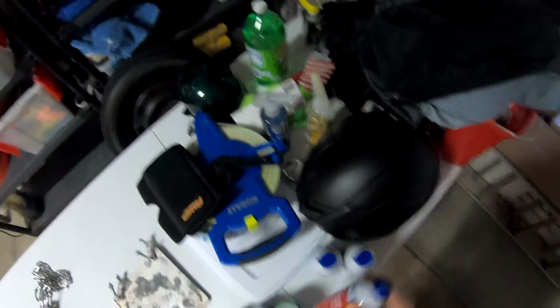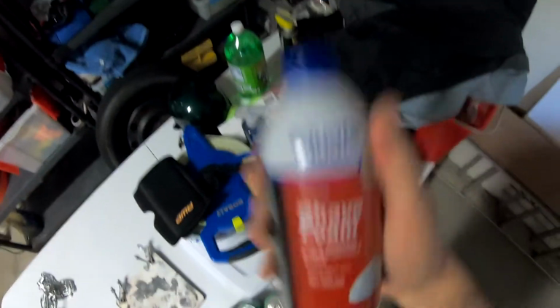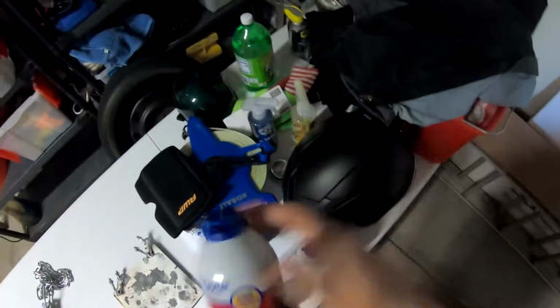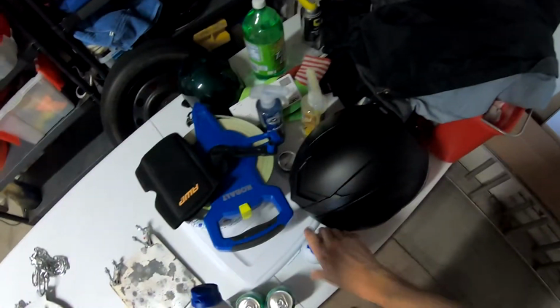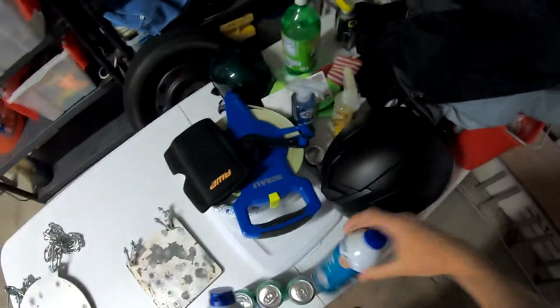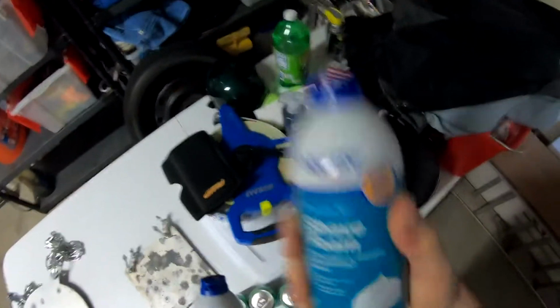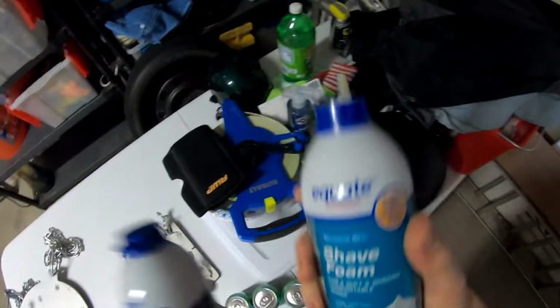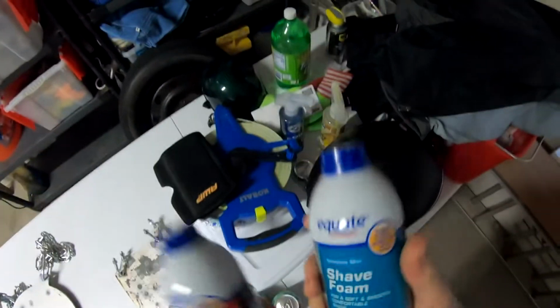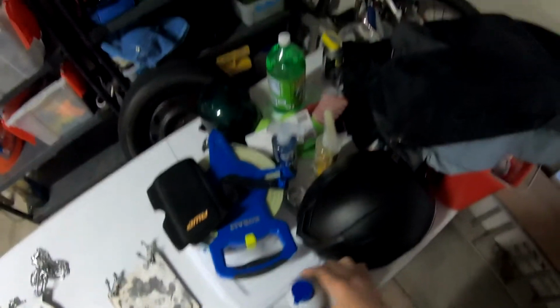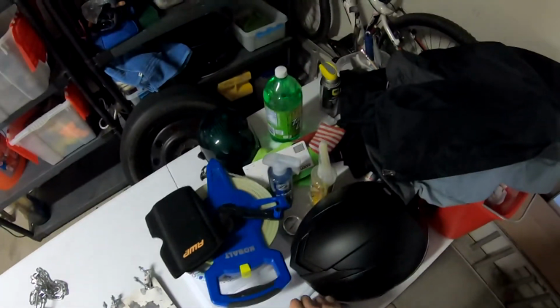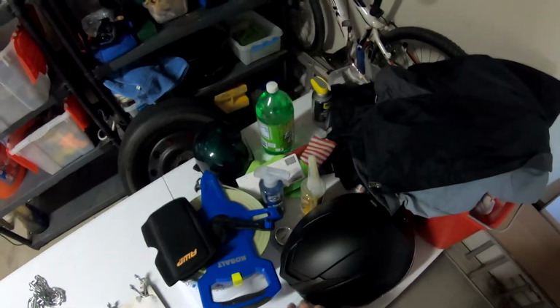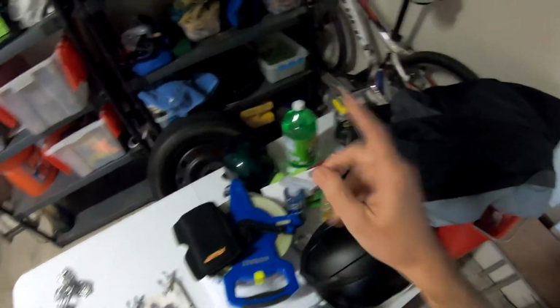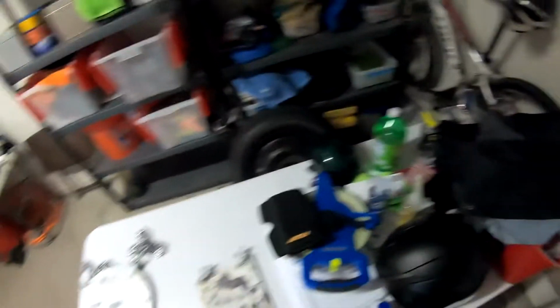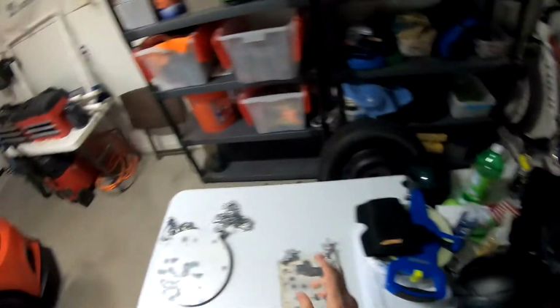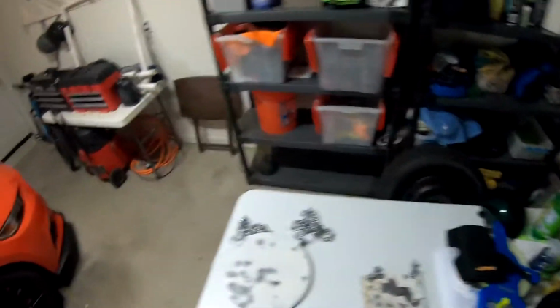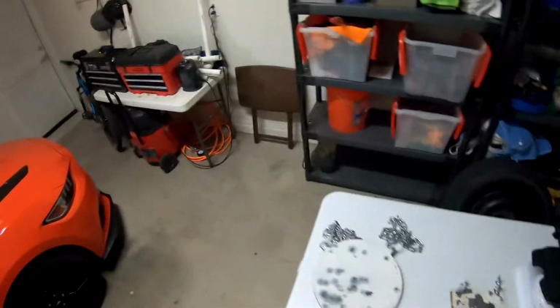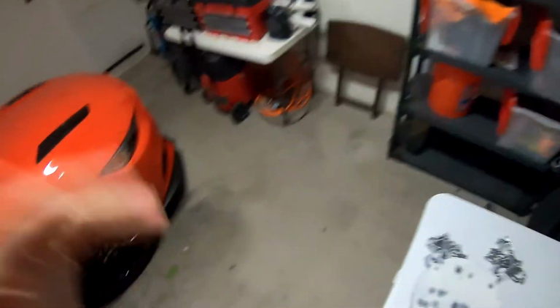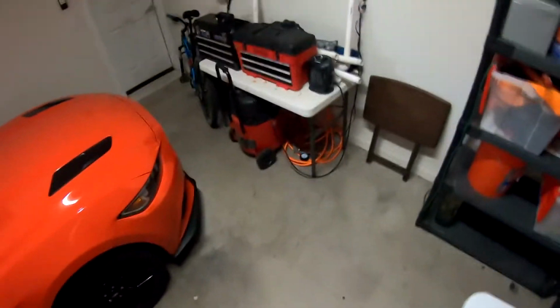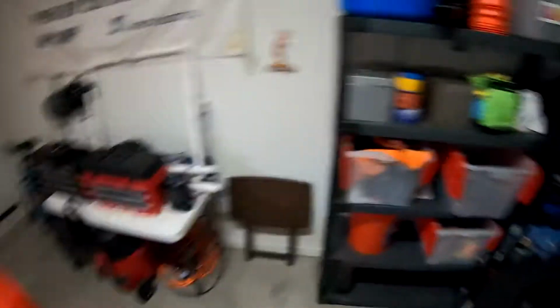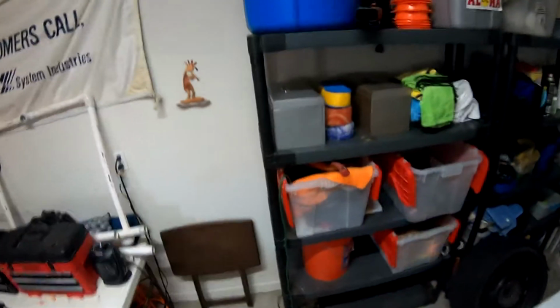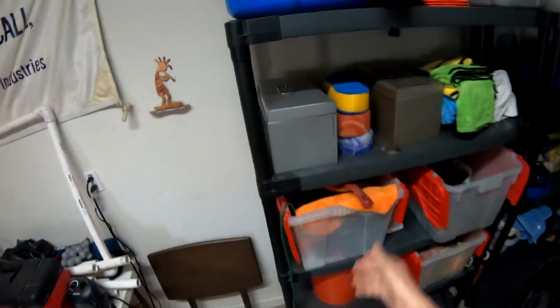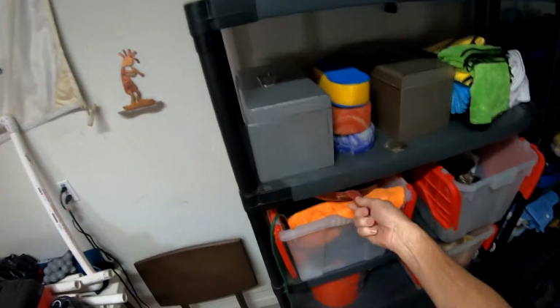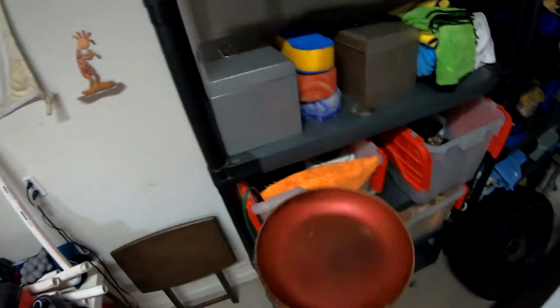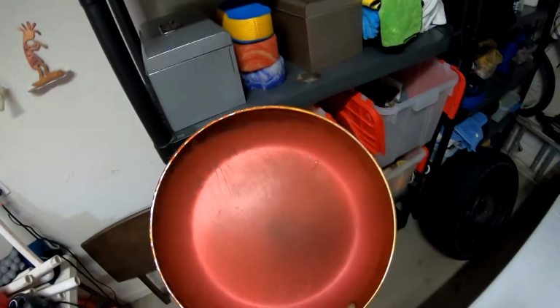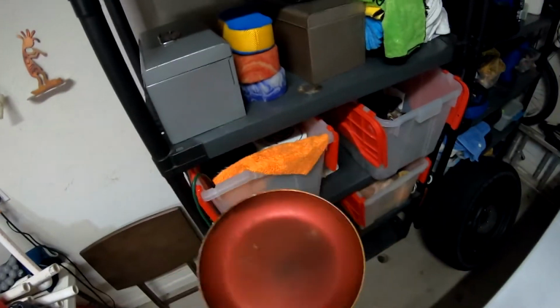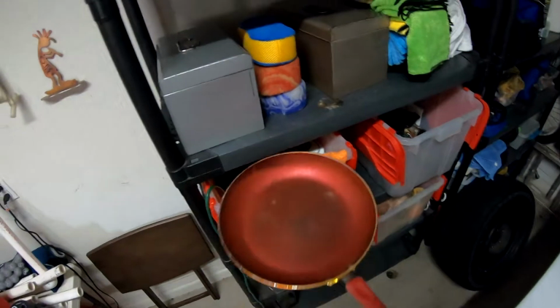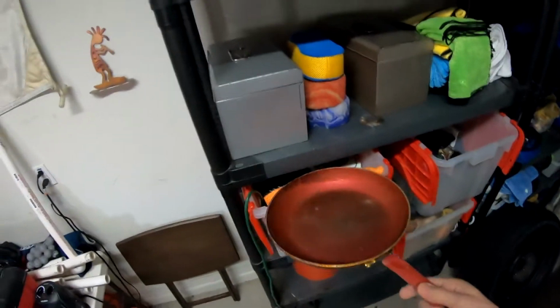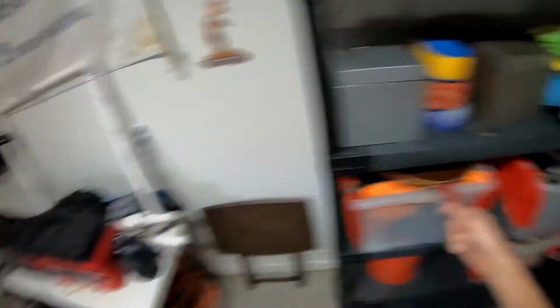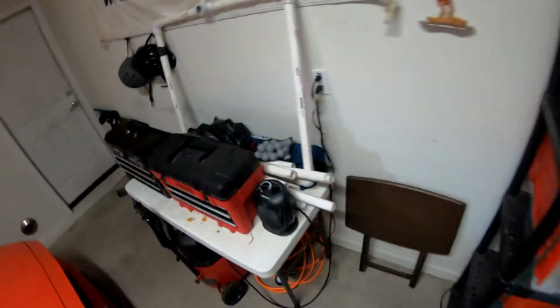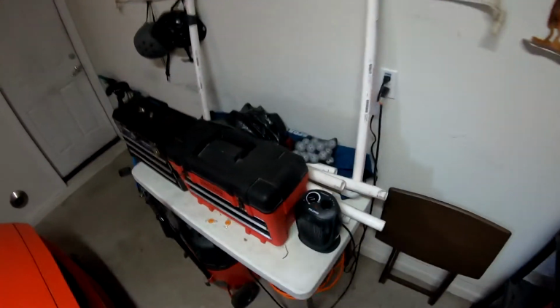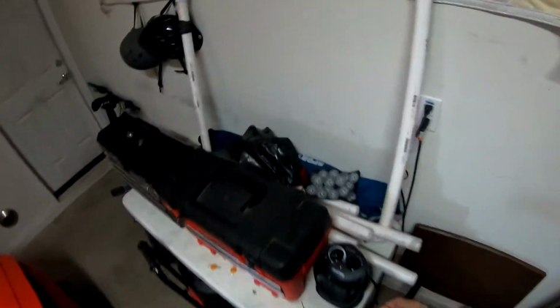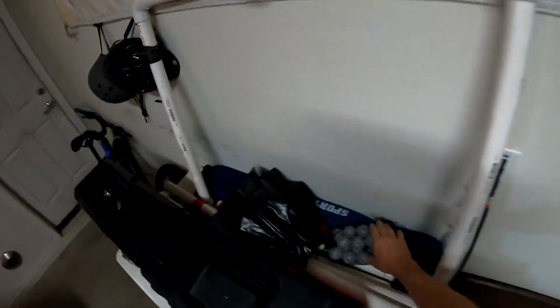We'll see how this stuff blows. We've got a sensitive skin one, leader bottles and gongs, a frying pan — it's always fun — and golf balls.